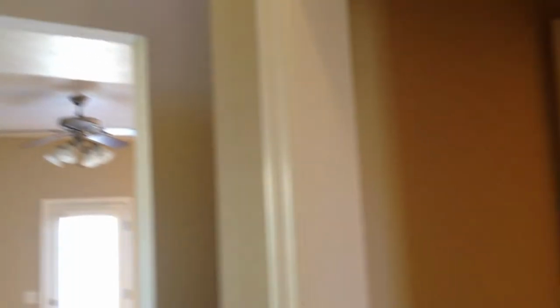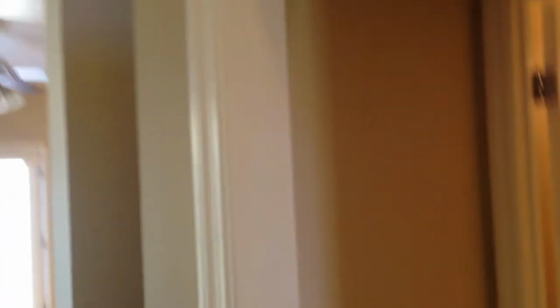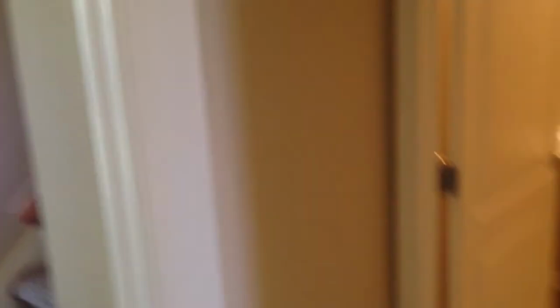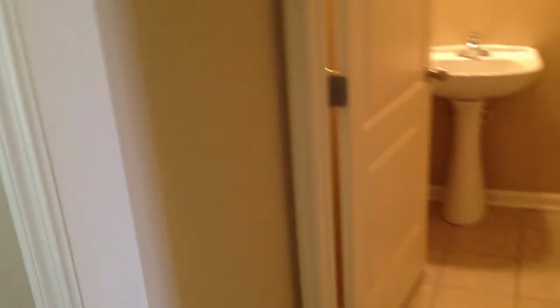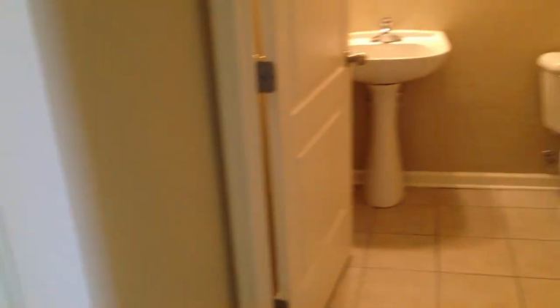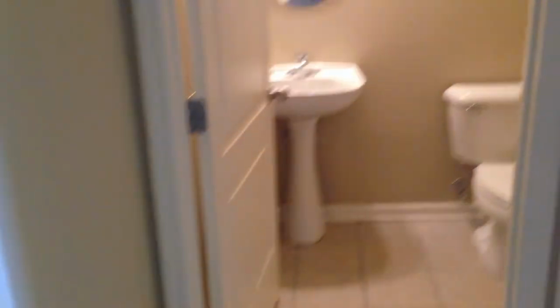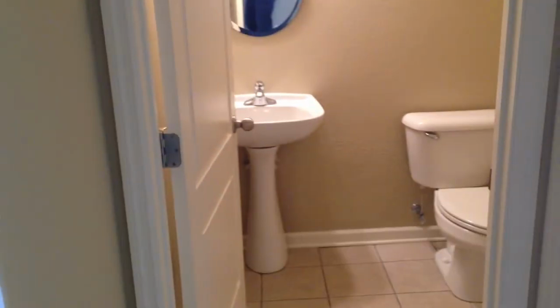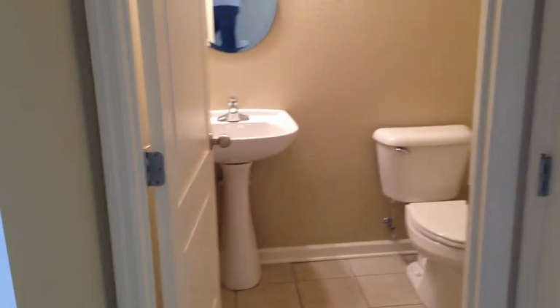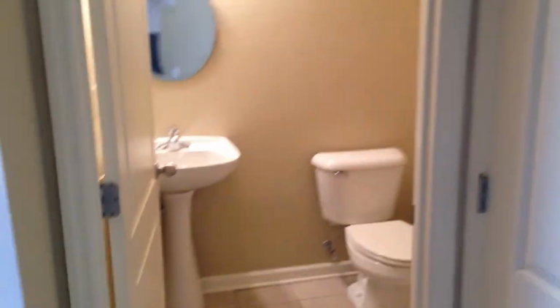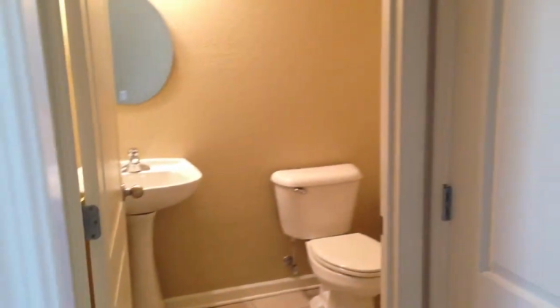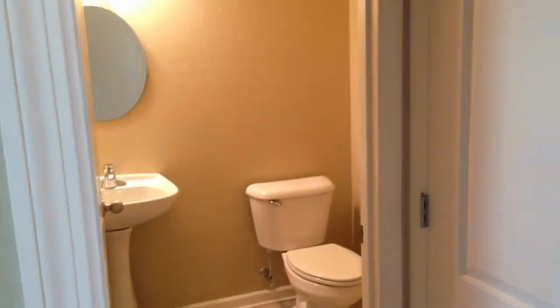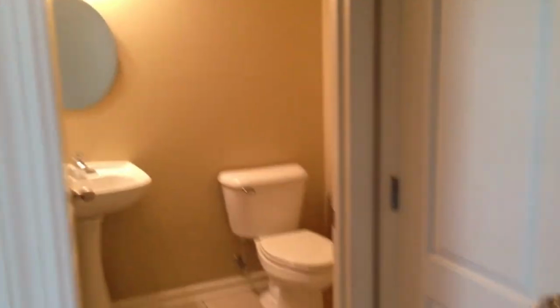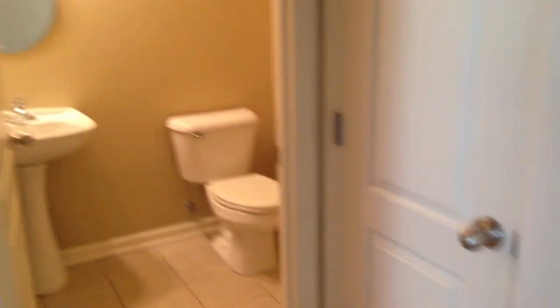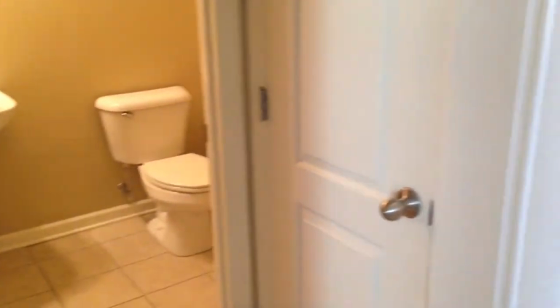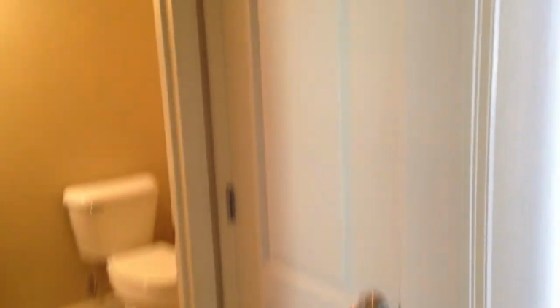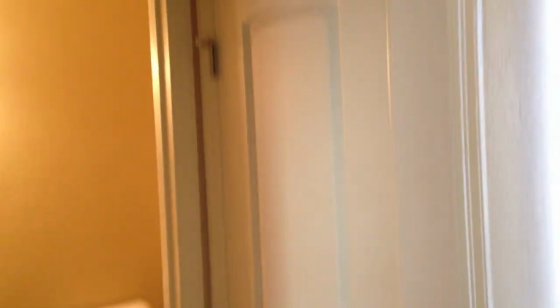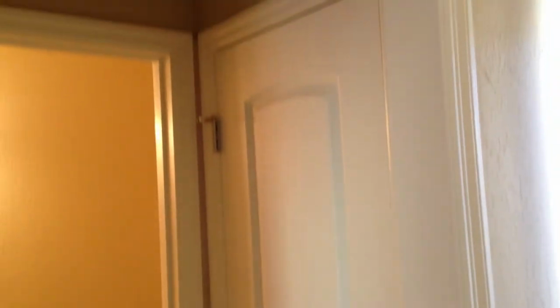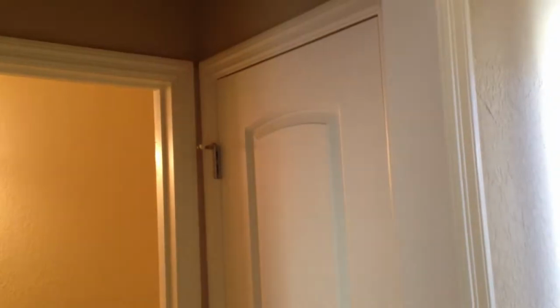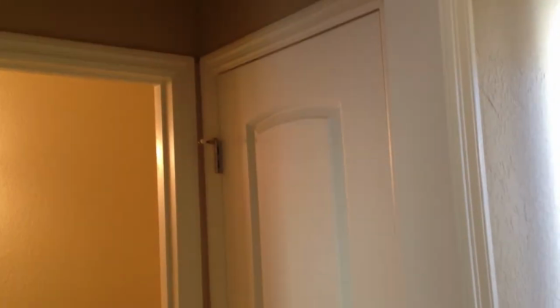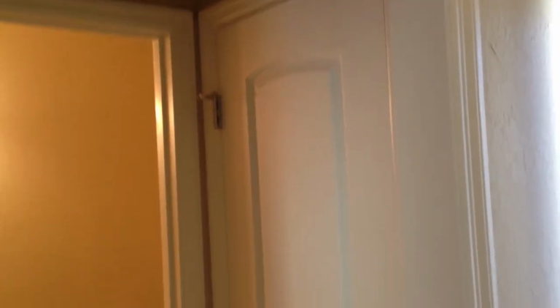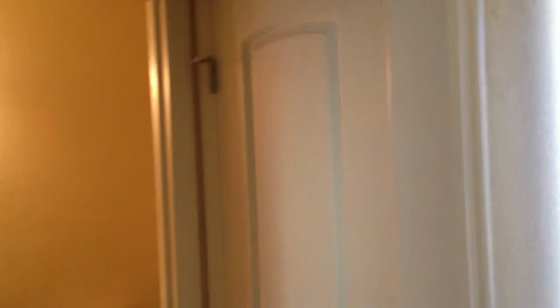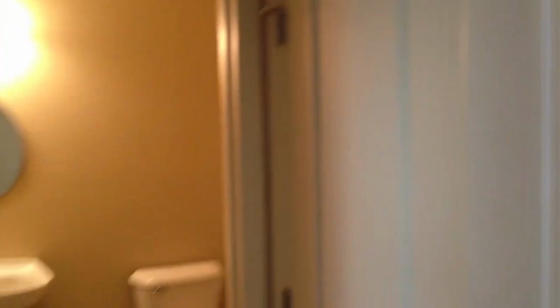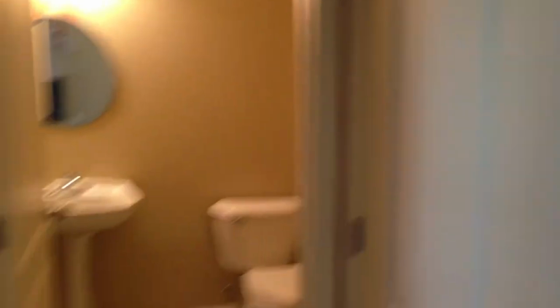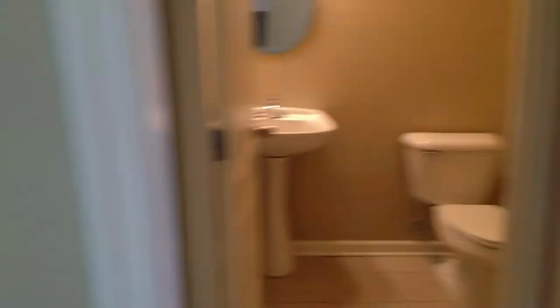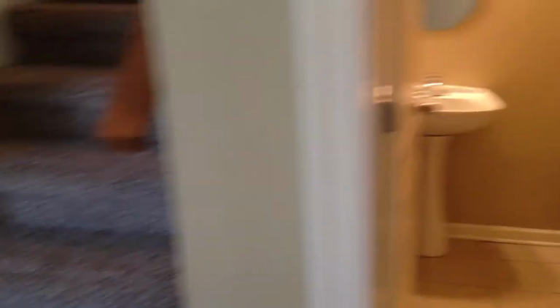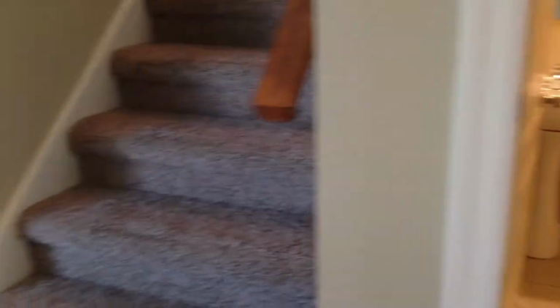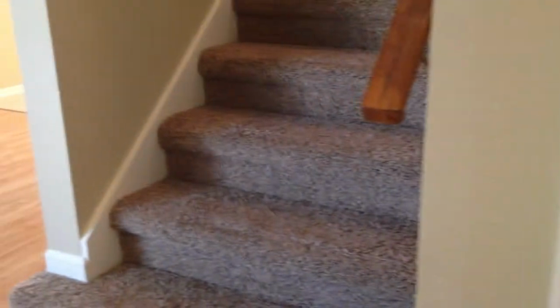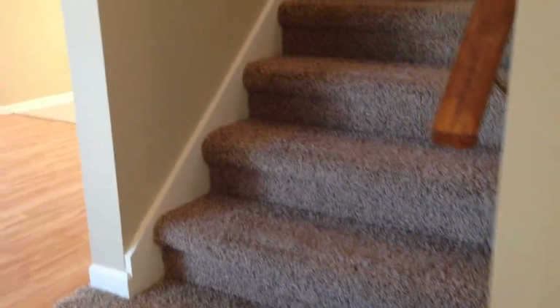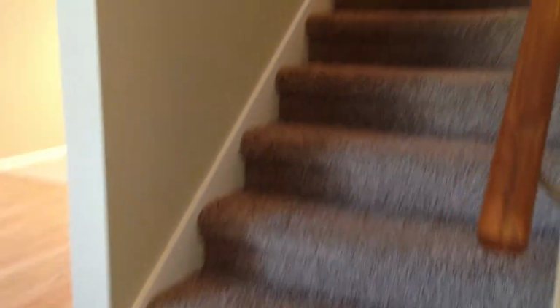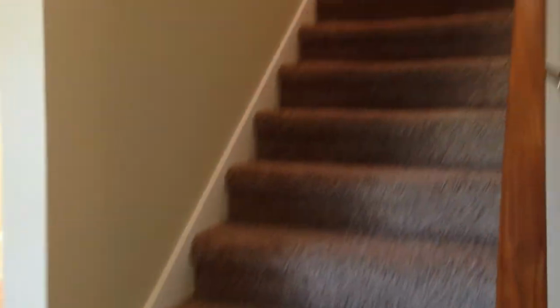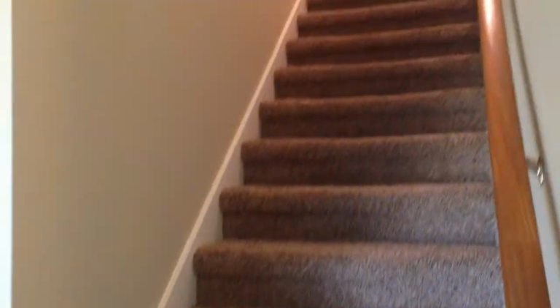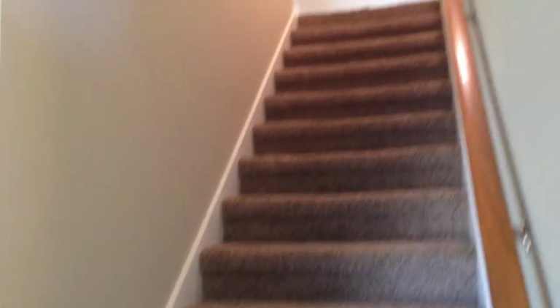As I turn to the right here, we've got a half bath and a coat closet right off the front door. Right next to that, we've got the stairs leading up to the second floor.